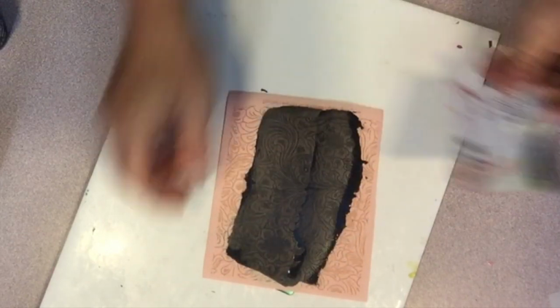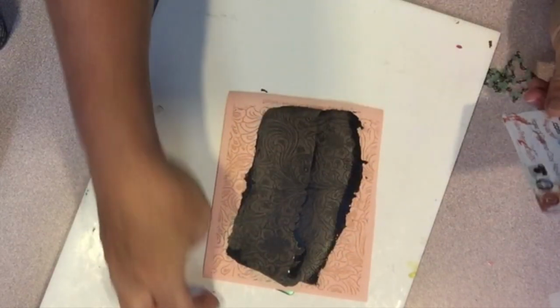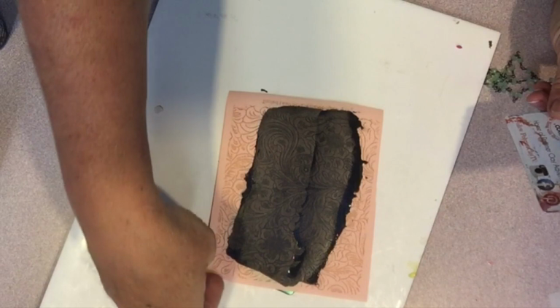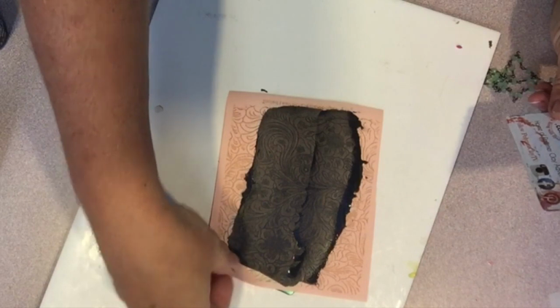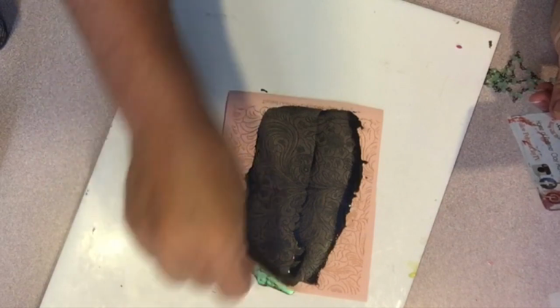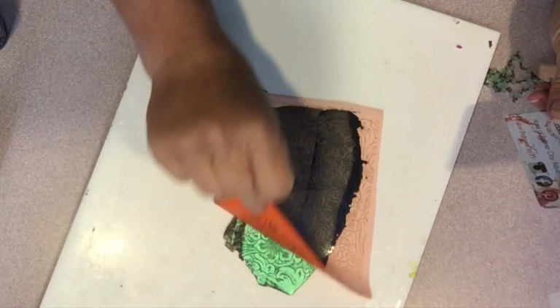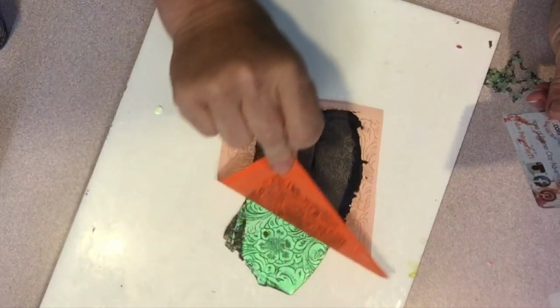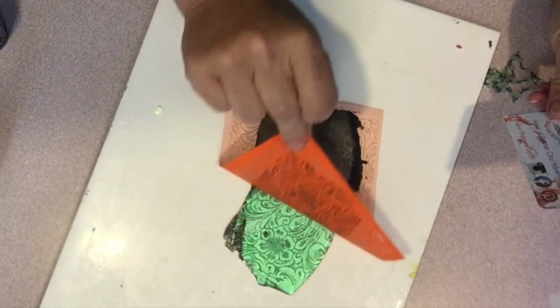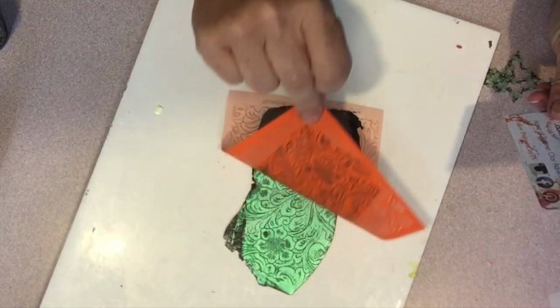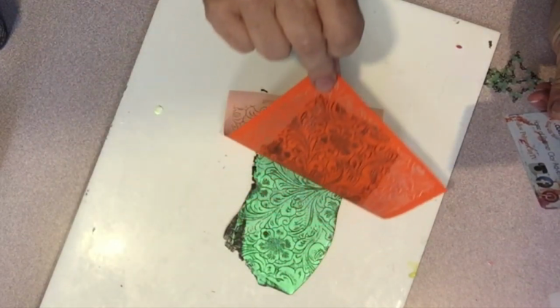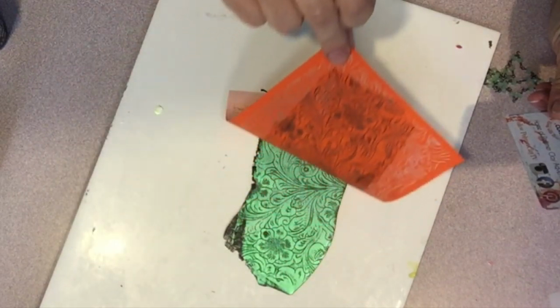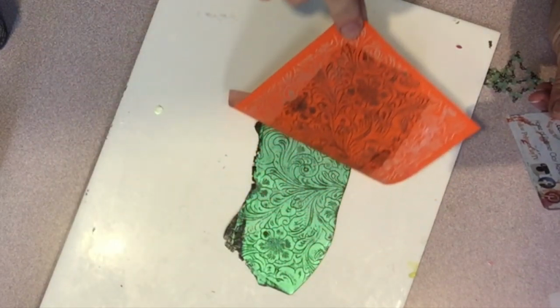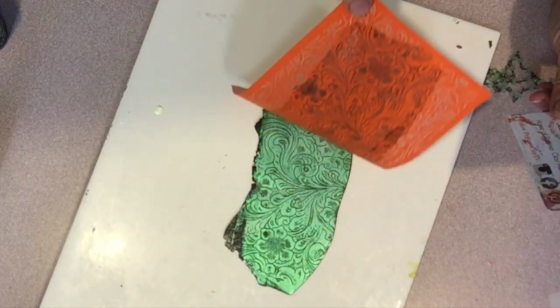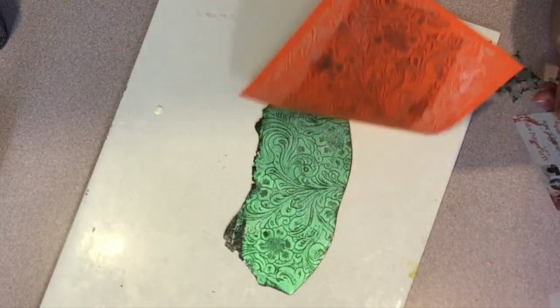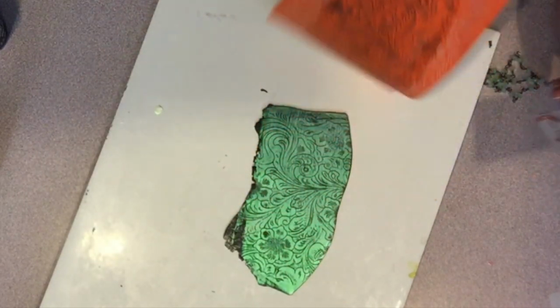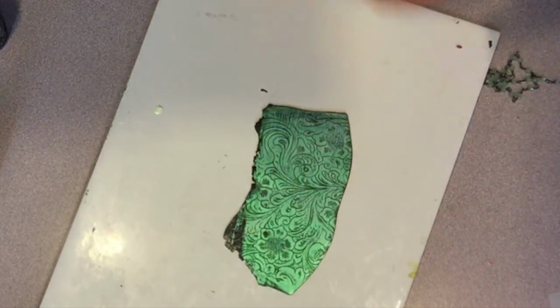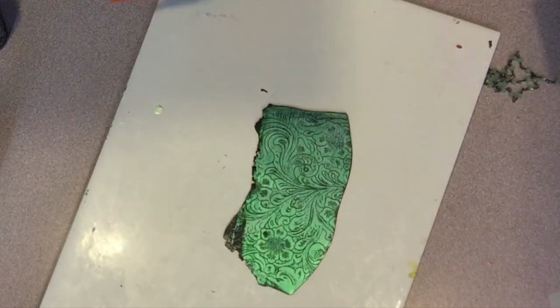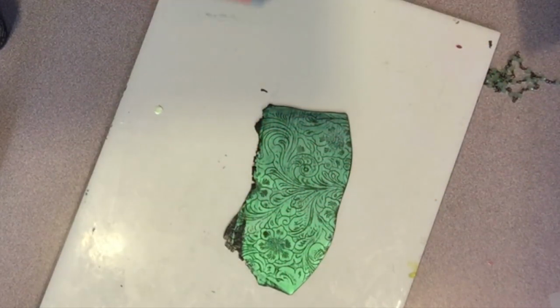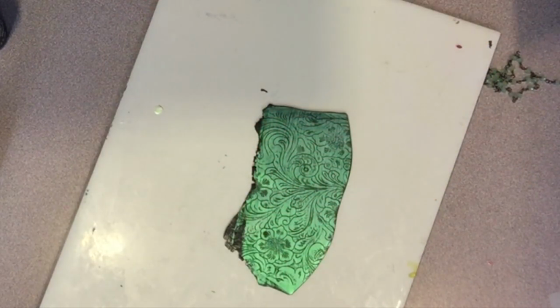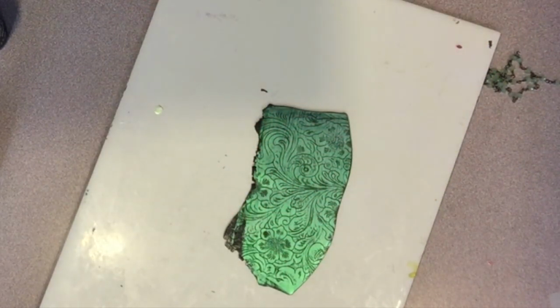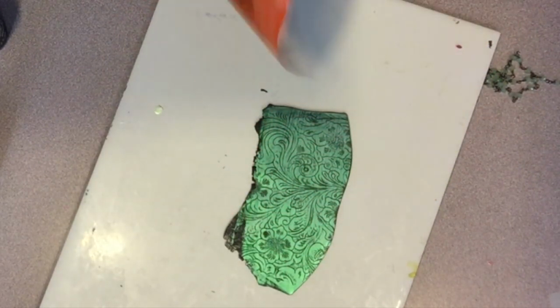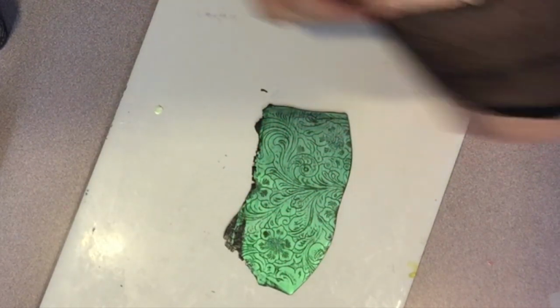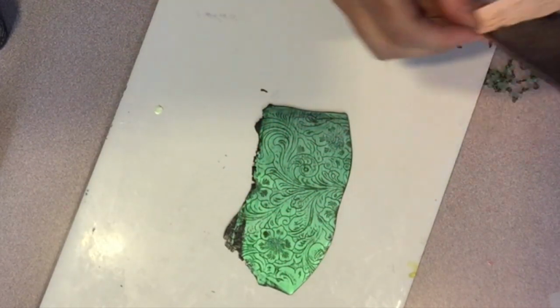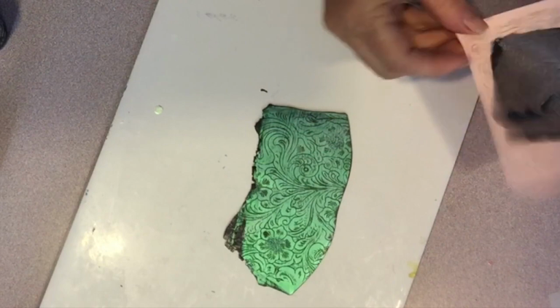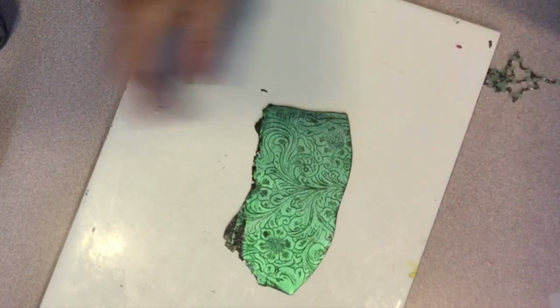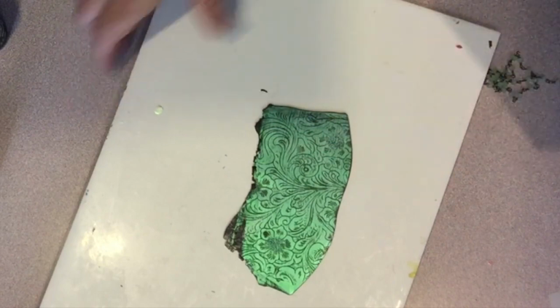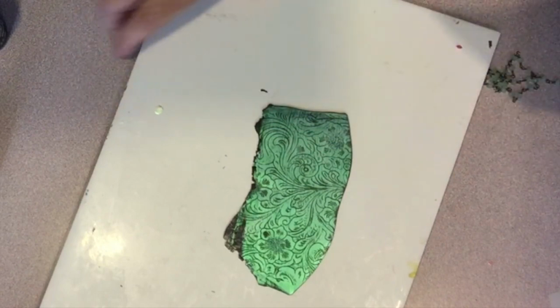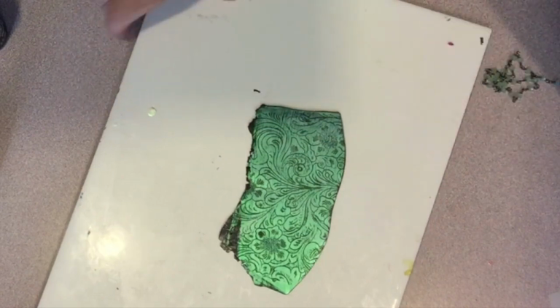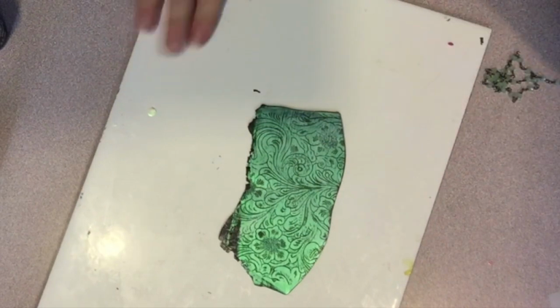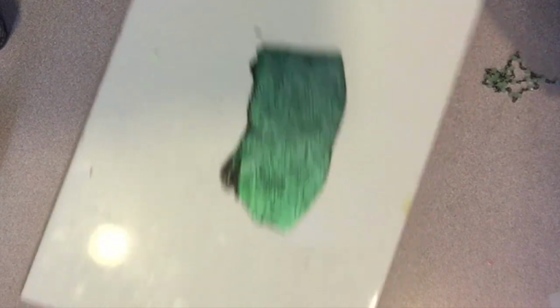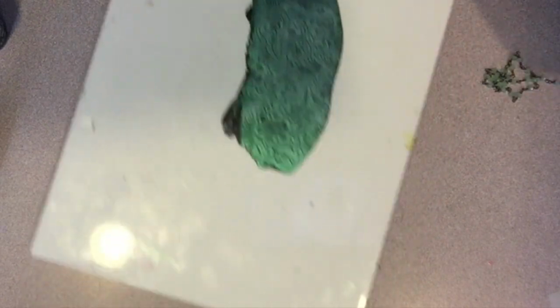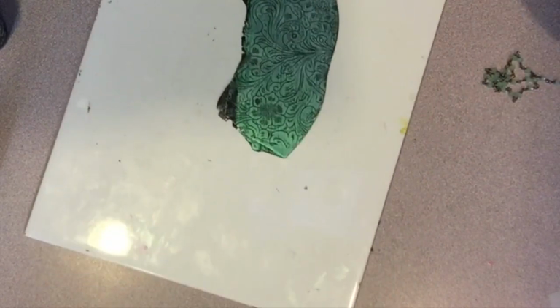And here you go — ta-da! It's absolutely beautiful, silk screened onto that iridescent background with that black paint.